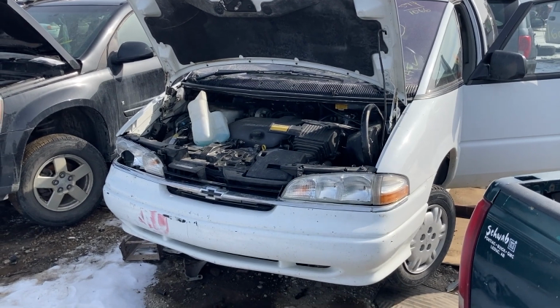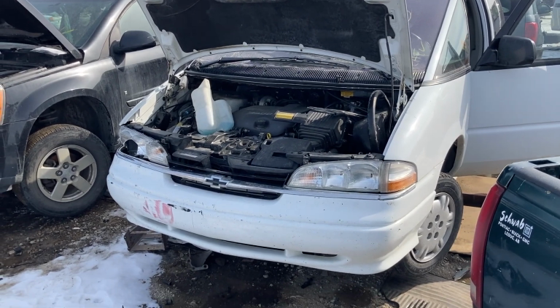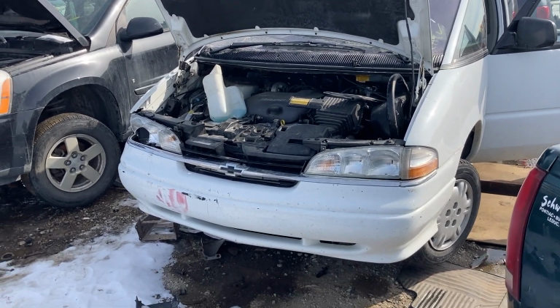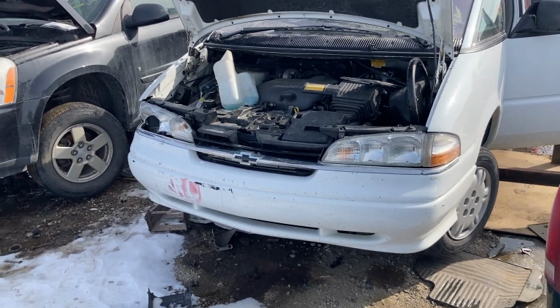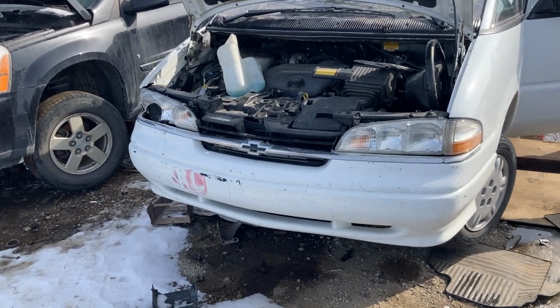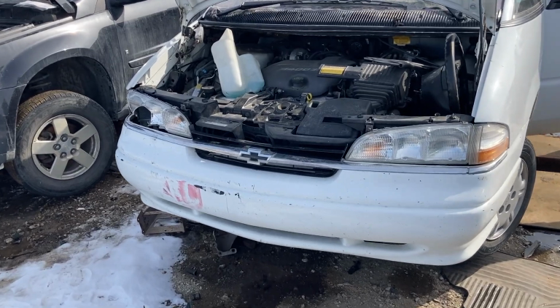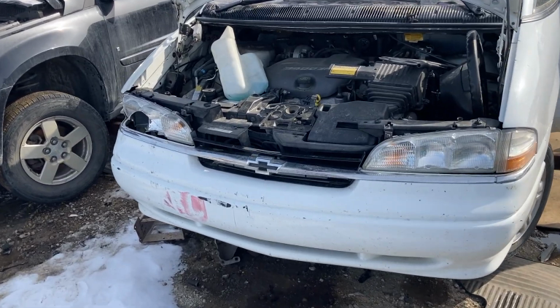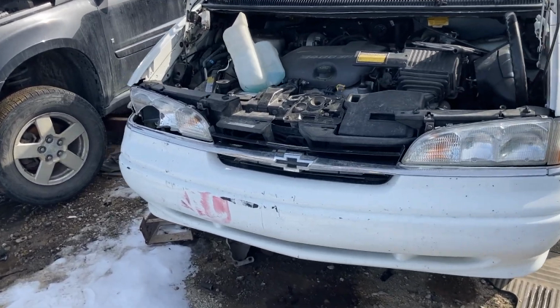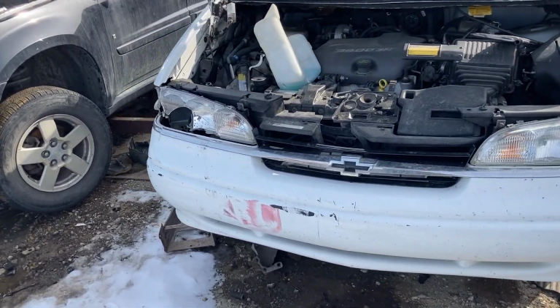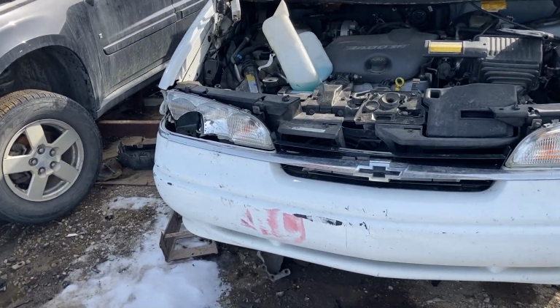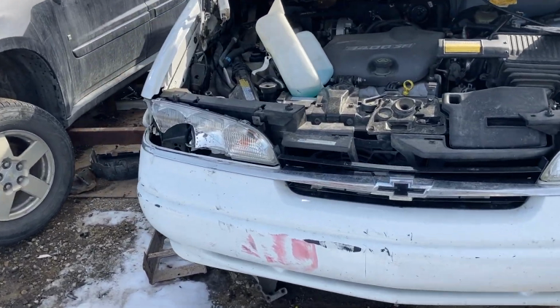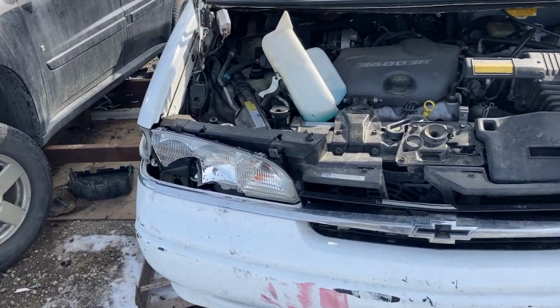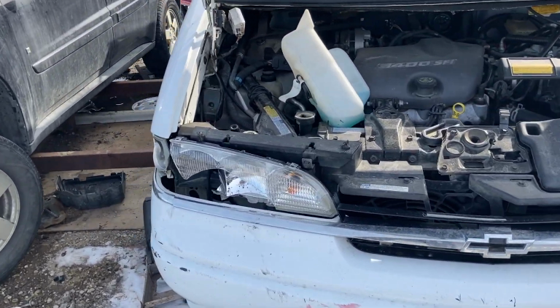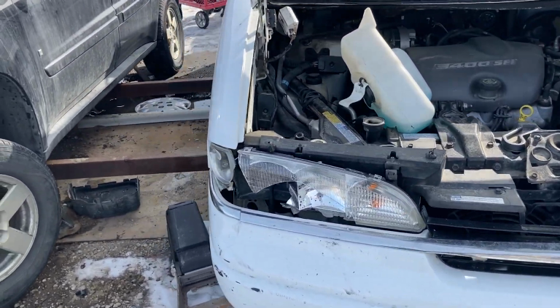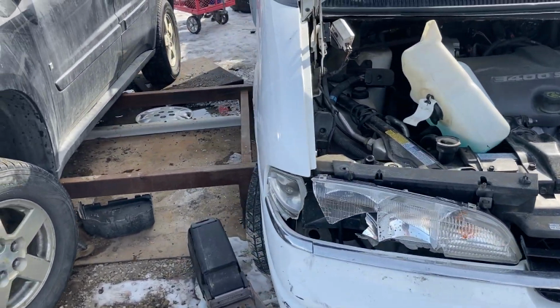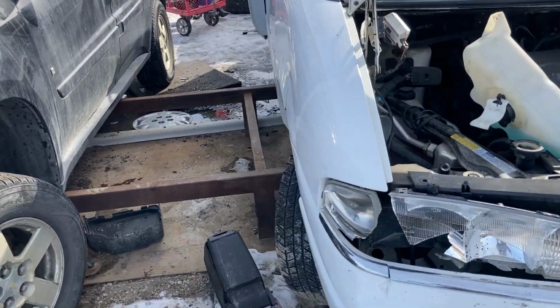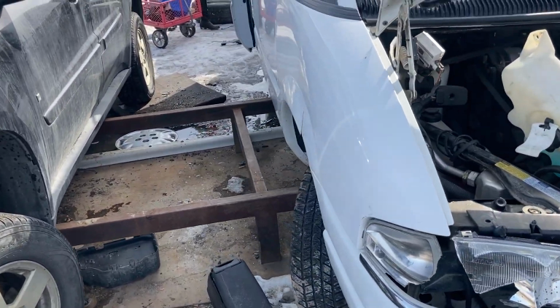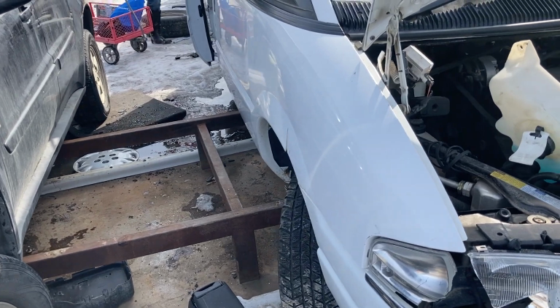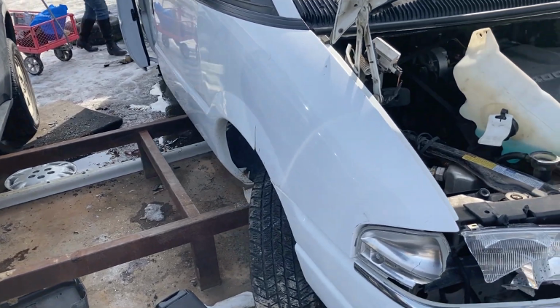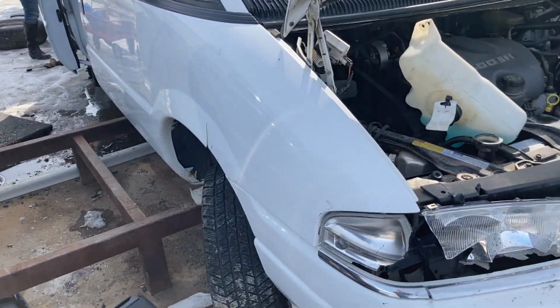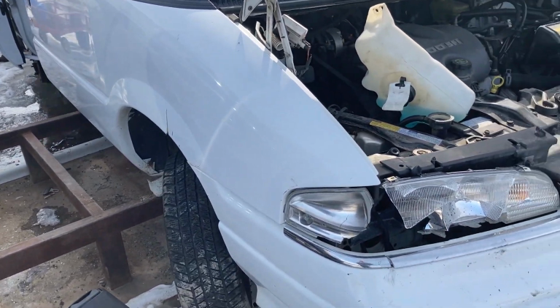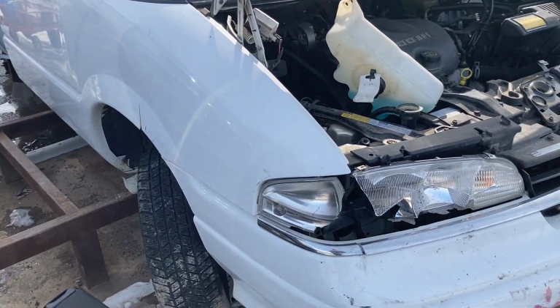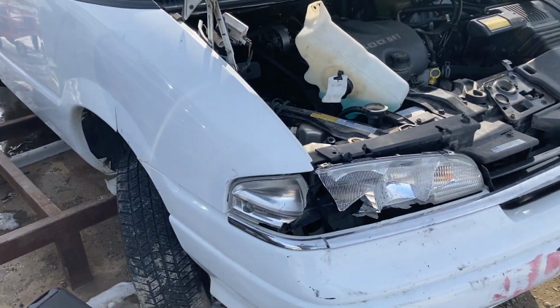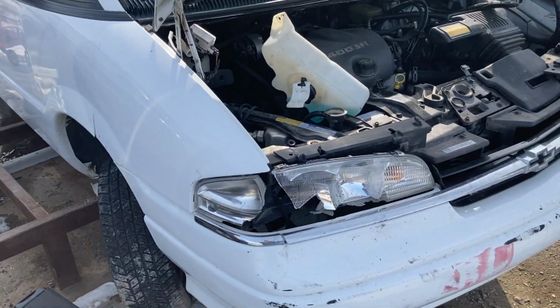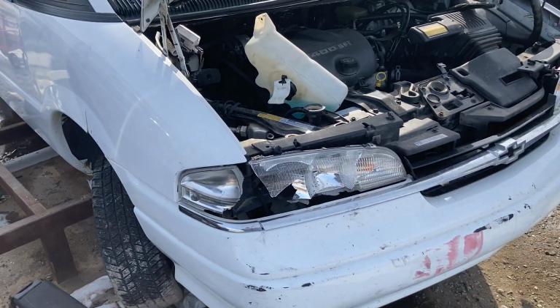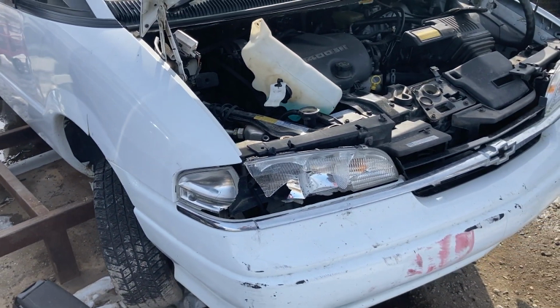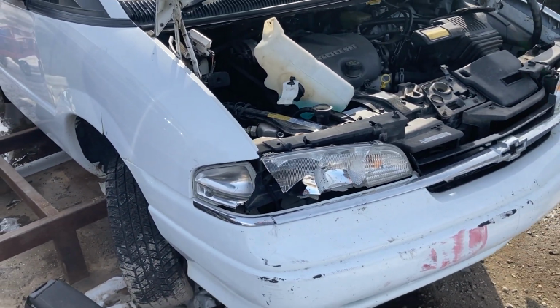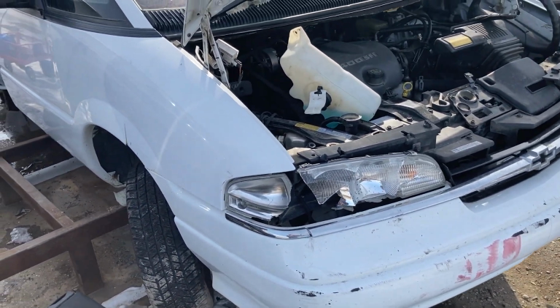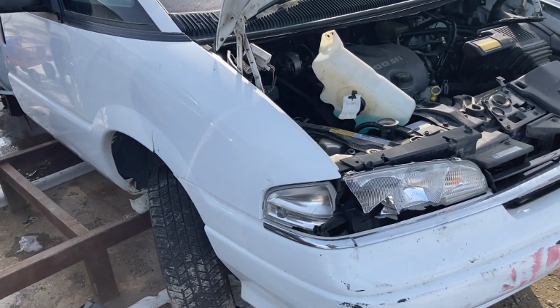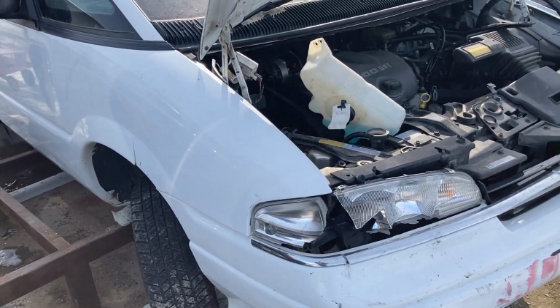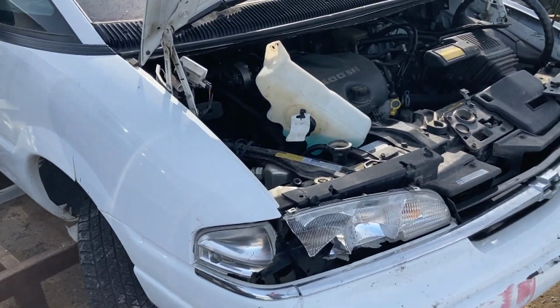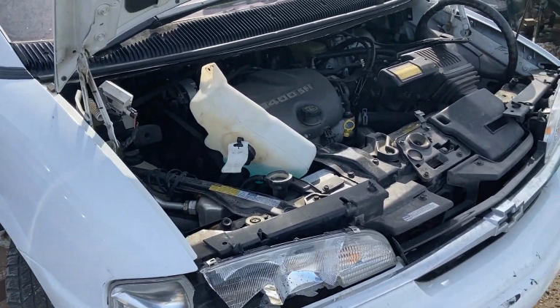Hey folks, it's Ben. I'm not gonna say I don't get excited at the junkyard — wowie wow wow! So here we have a 1996 Chevy Lumina Minivan. I think they ditched the APV name at that point.